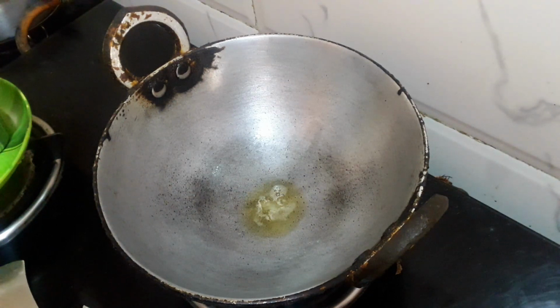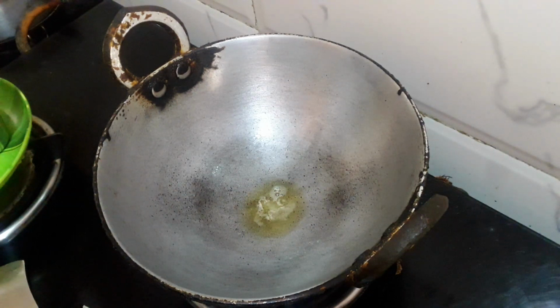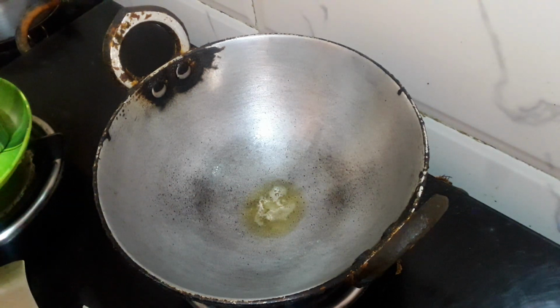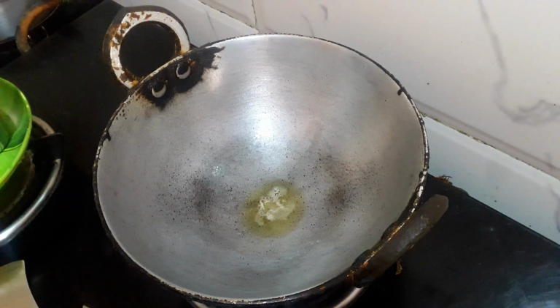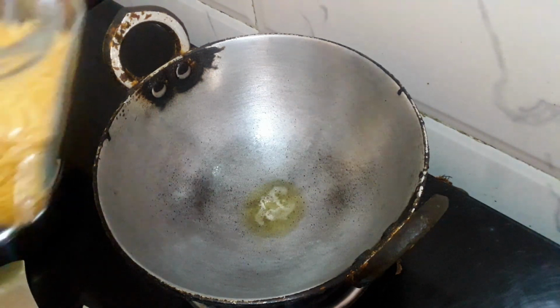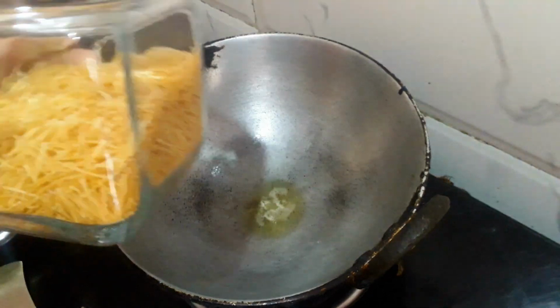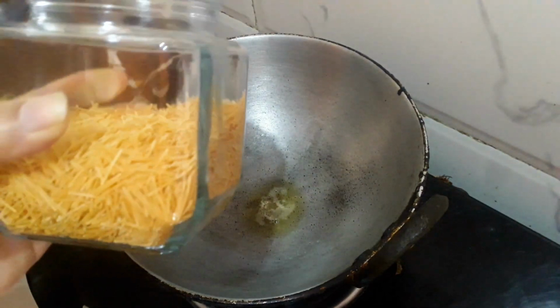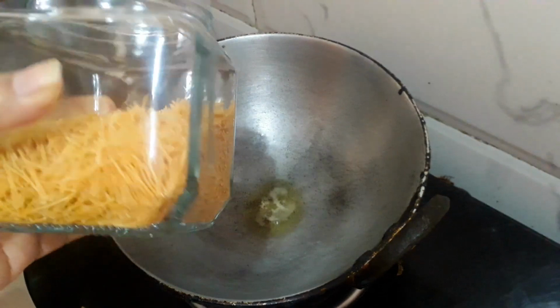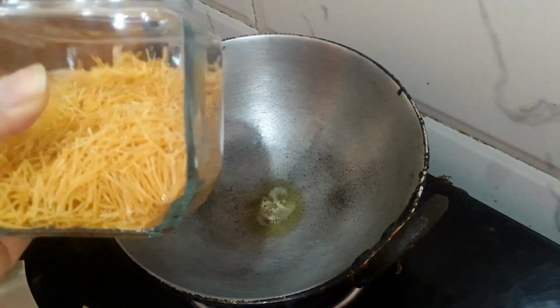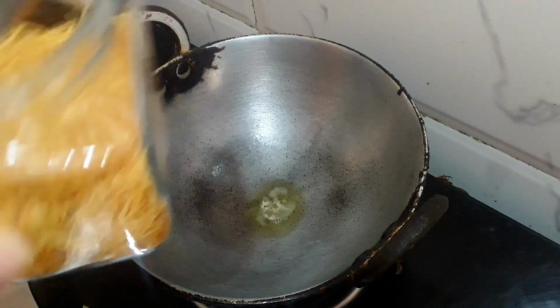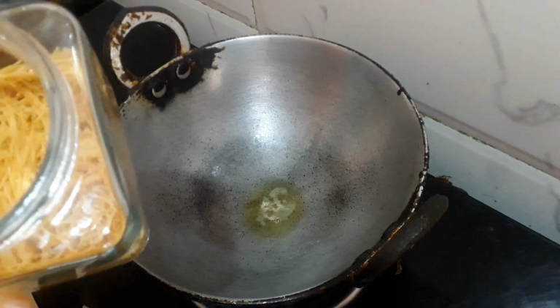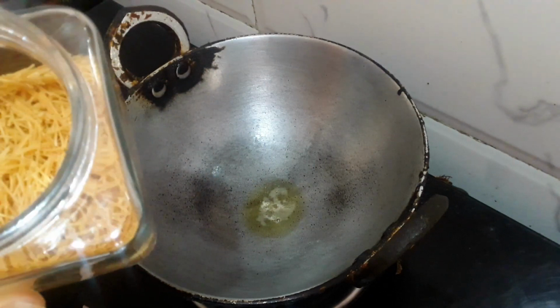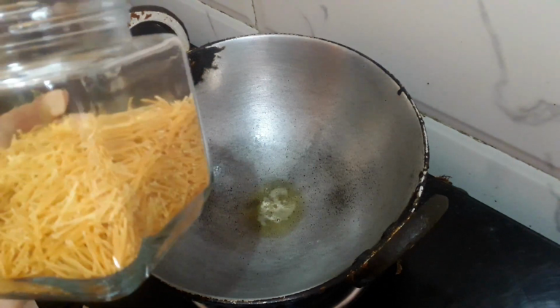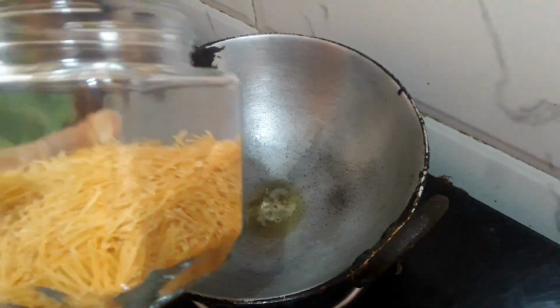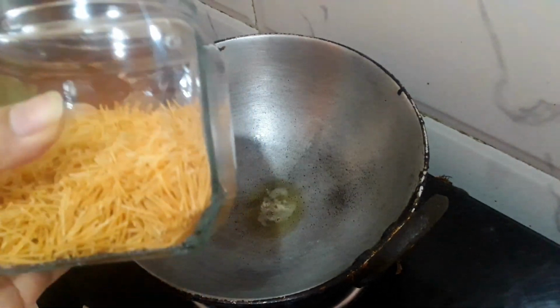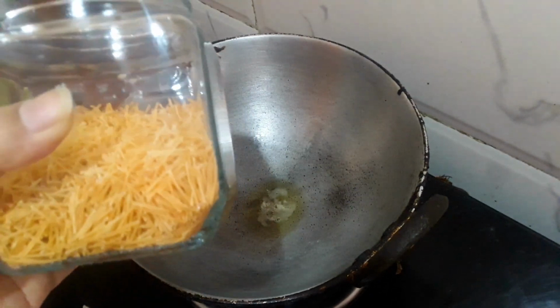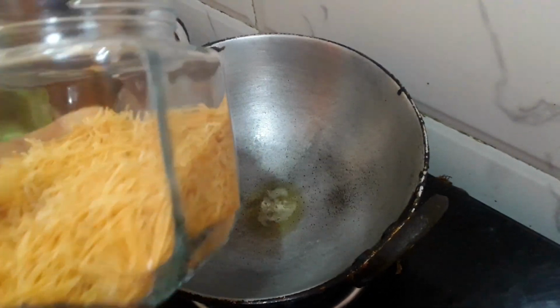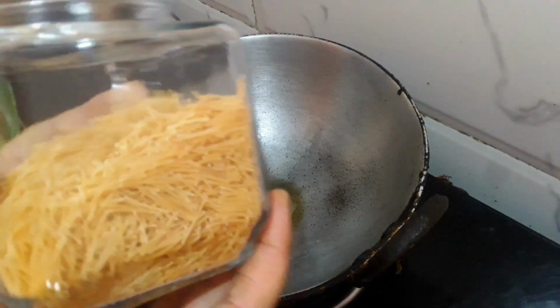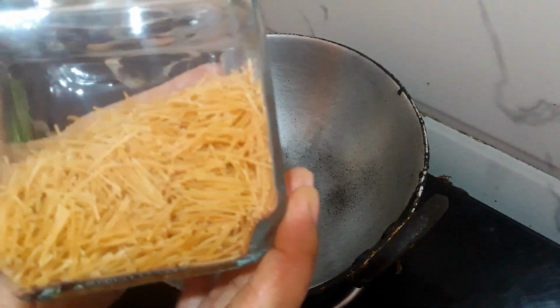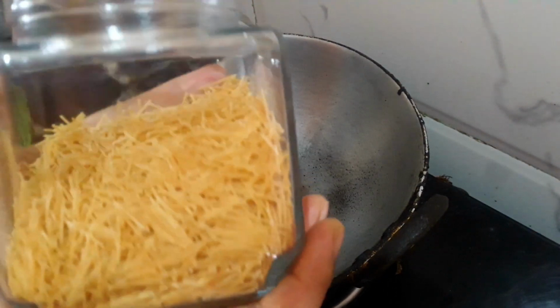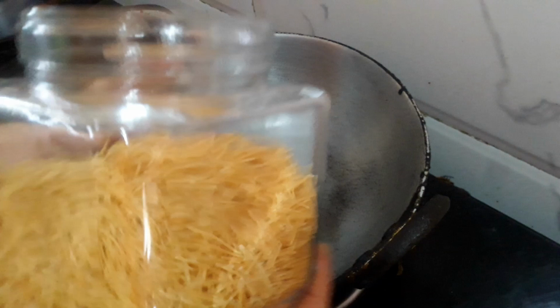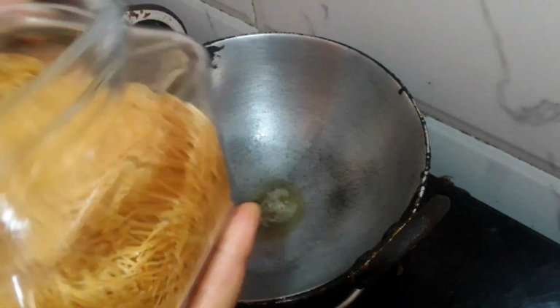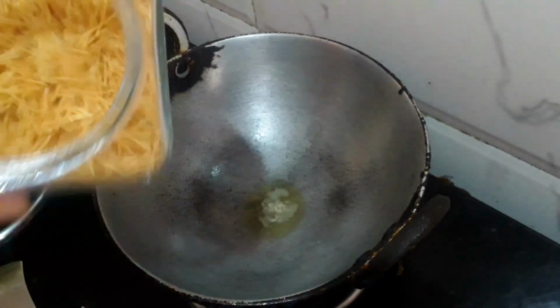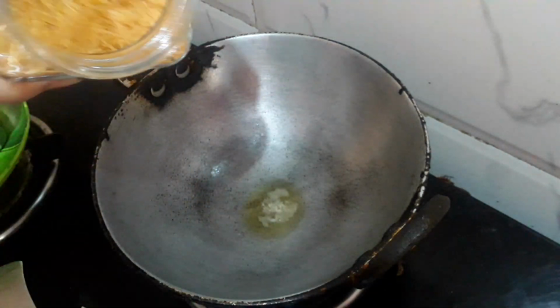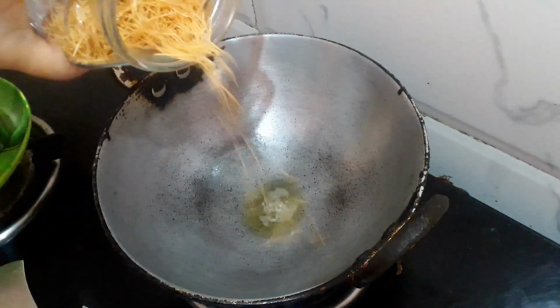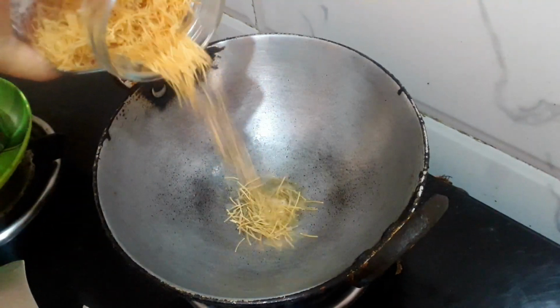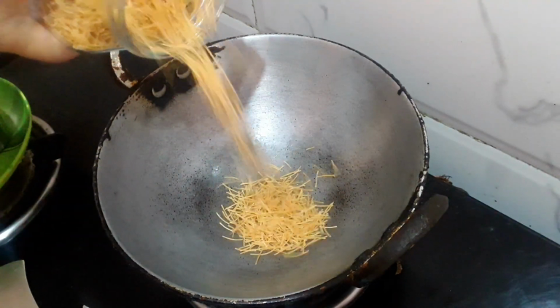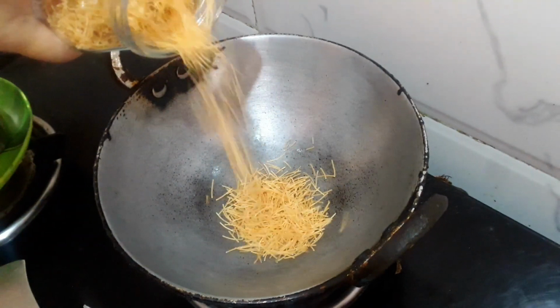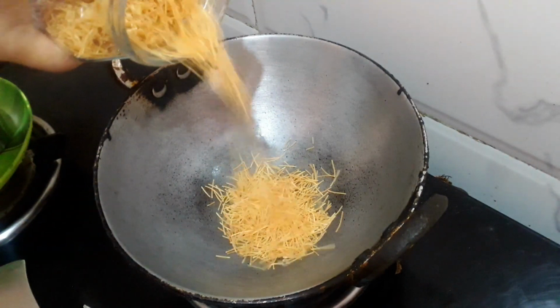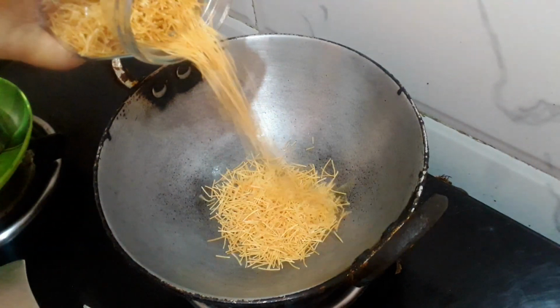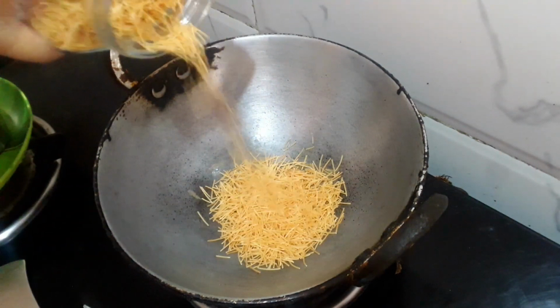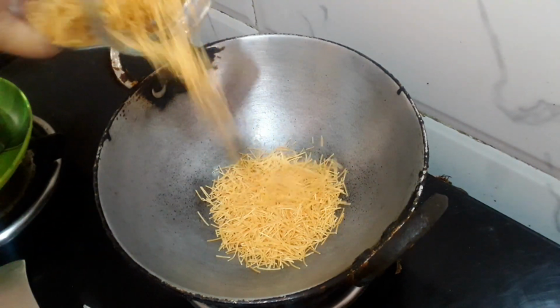I will add the milk for the next day. If it is roasted, it is also a bit of milk. I will add the milk to the butter.